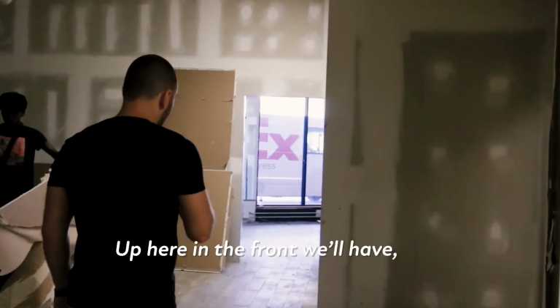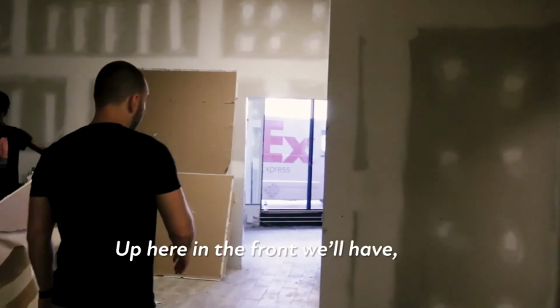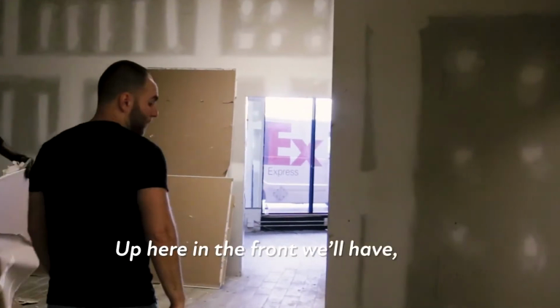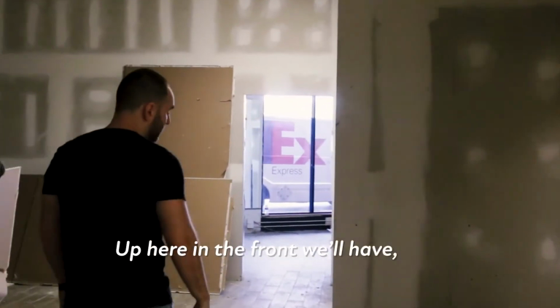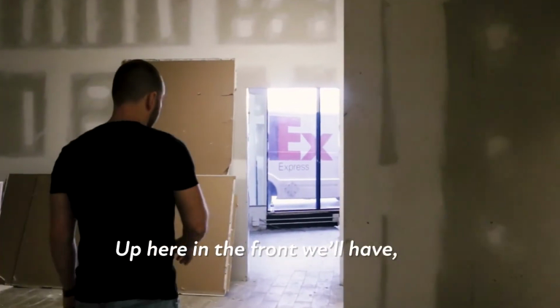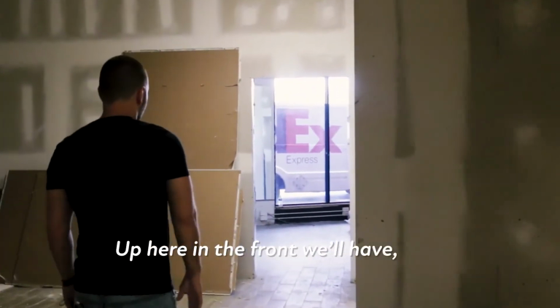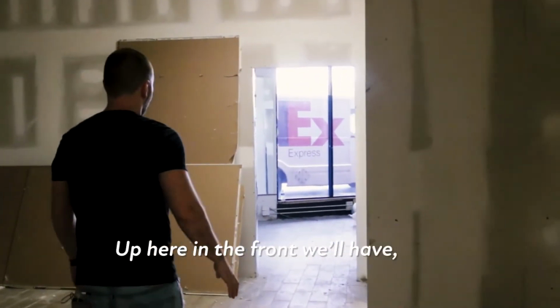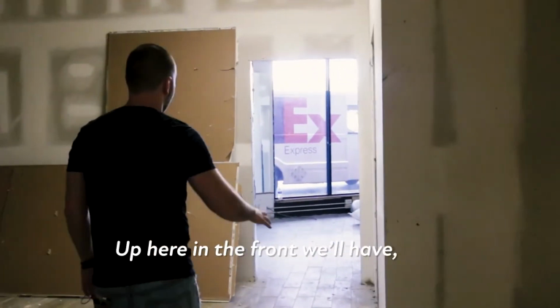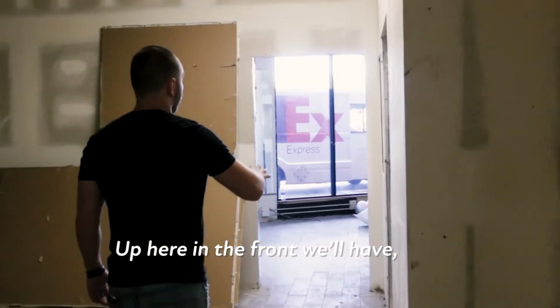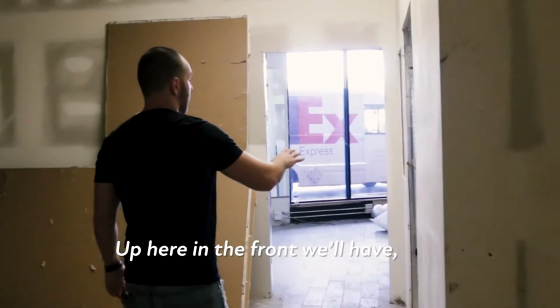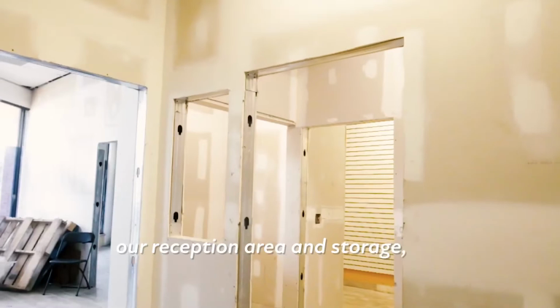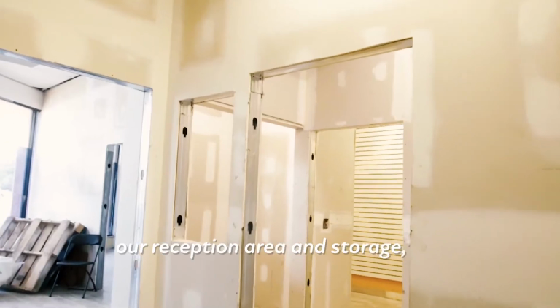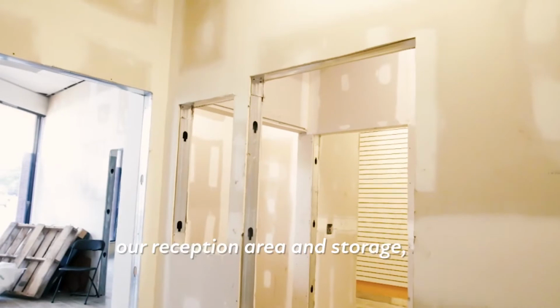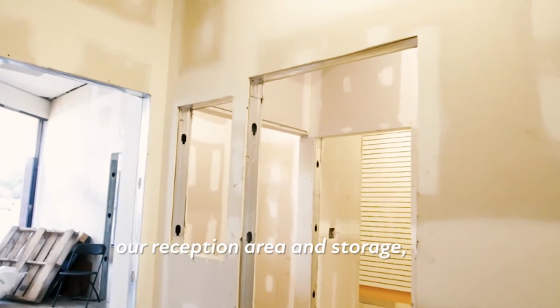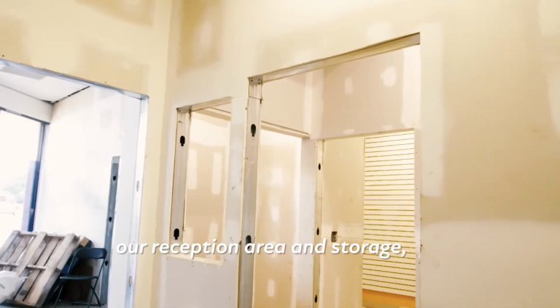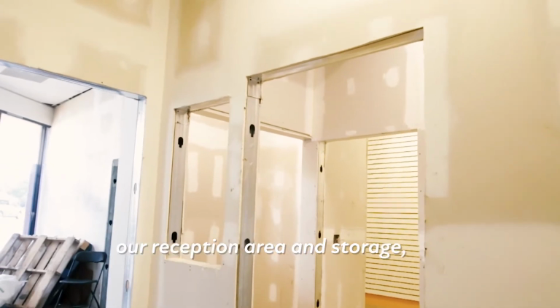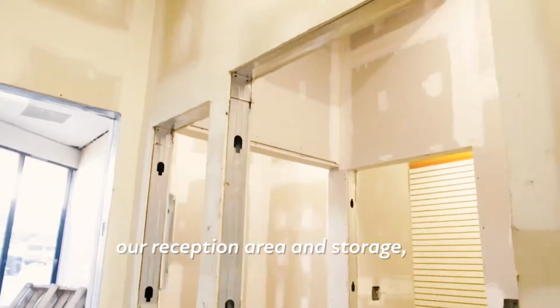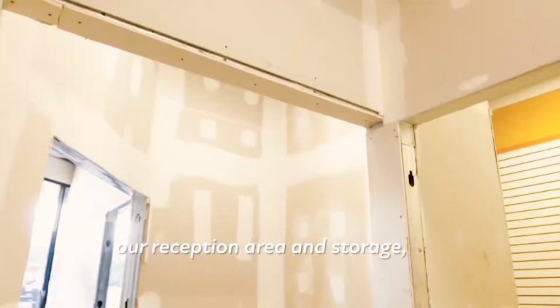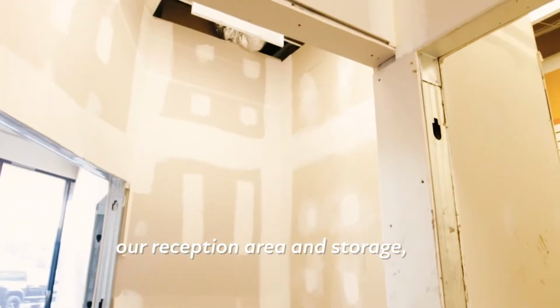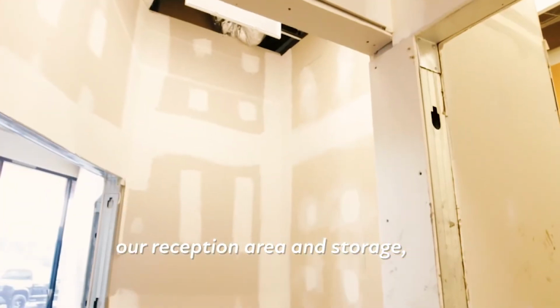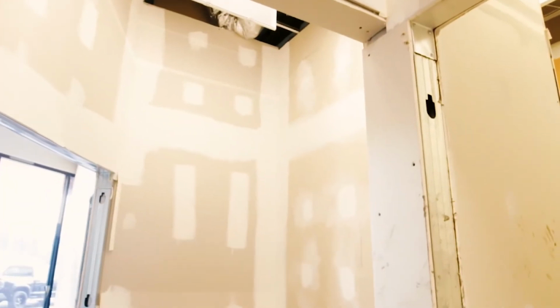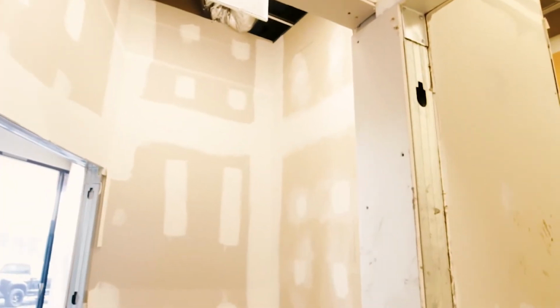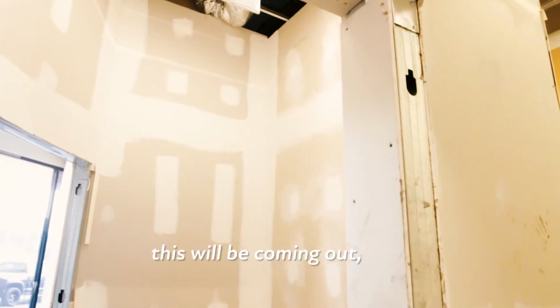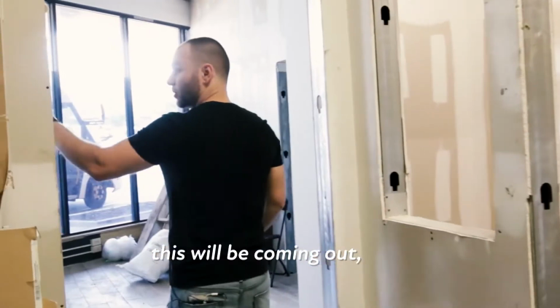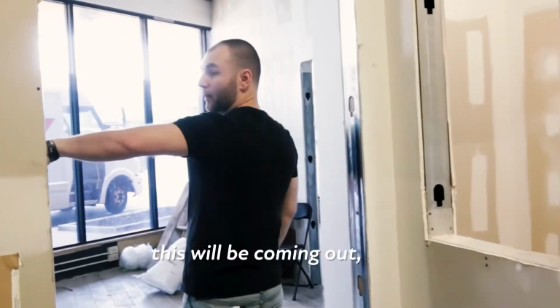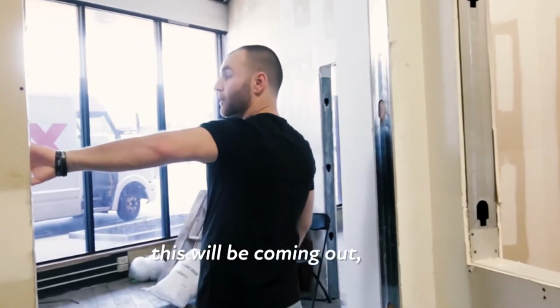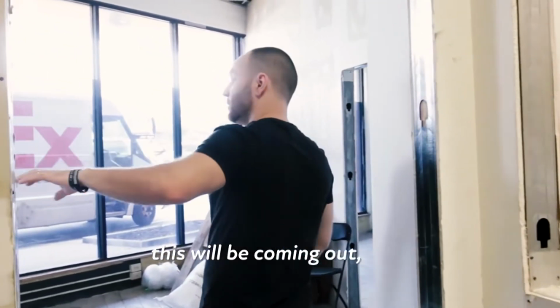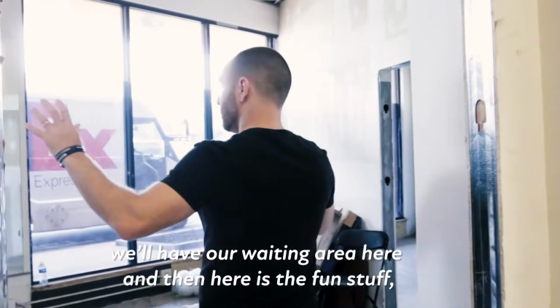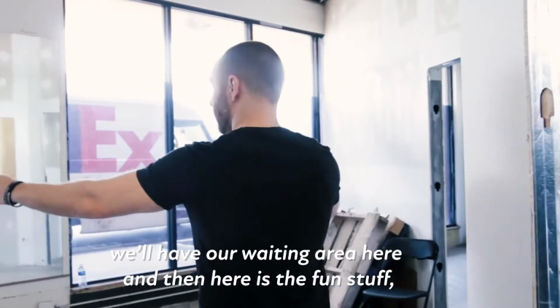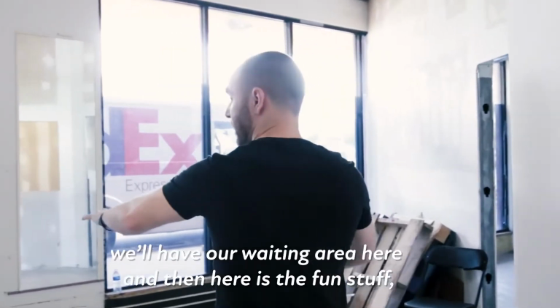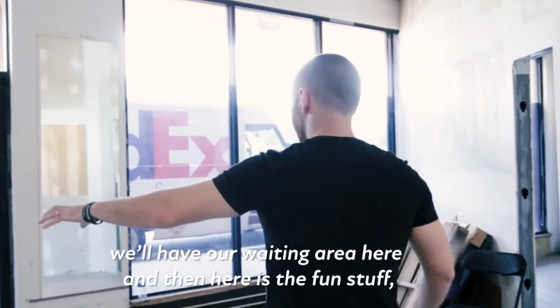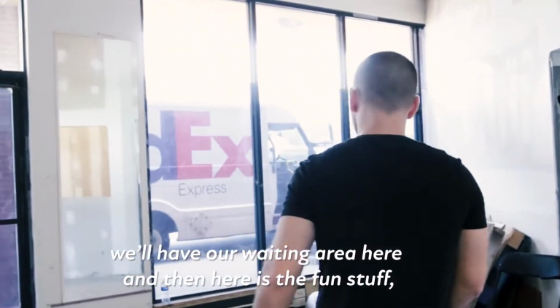Up here in the front we'll have our reception area and storage. This will be coming out. We'll have our waiting area here.